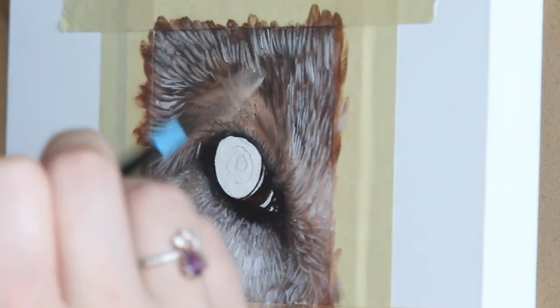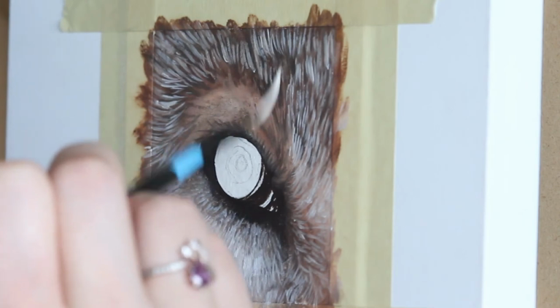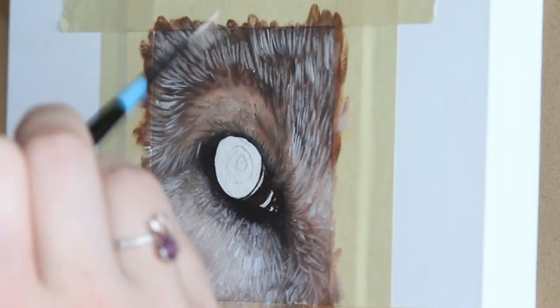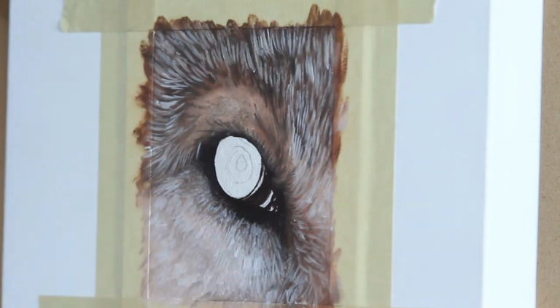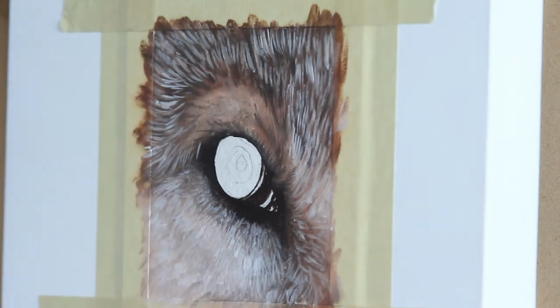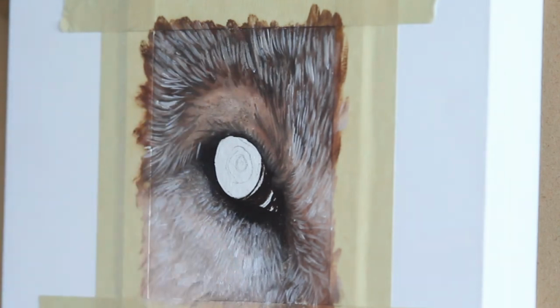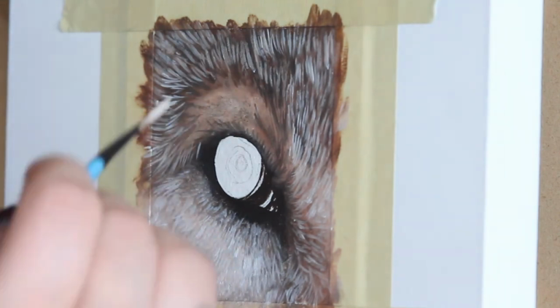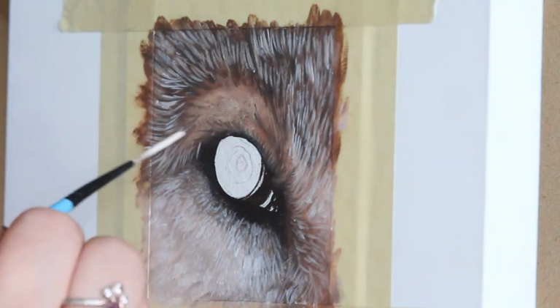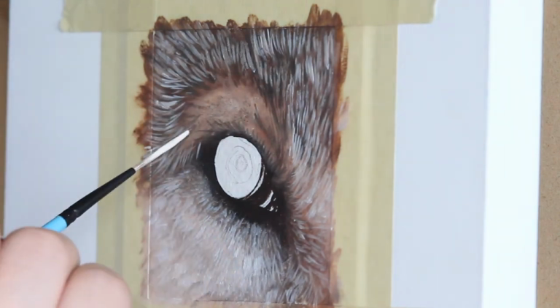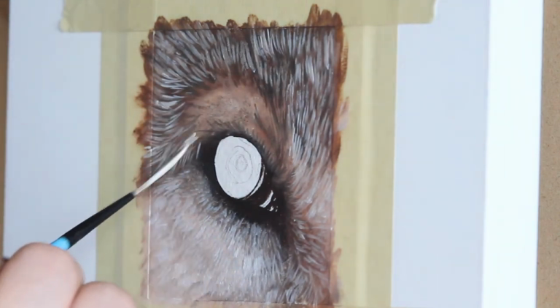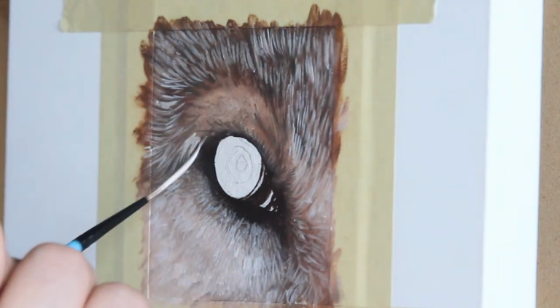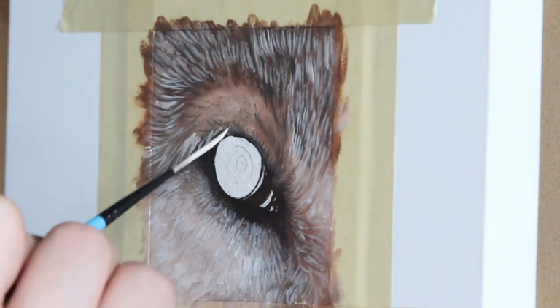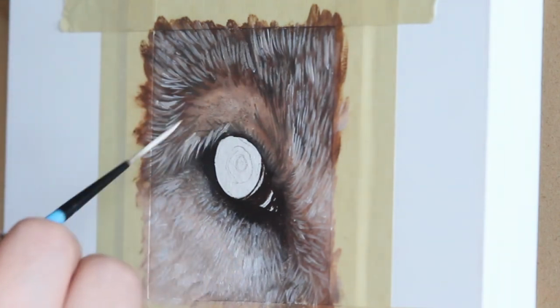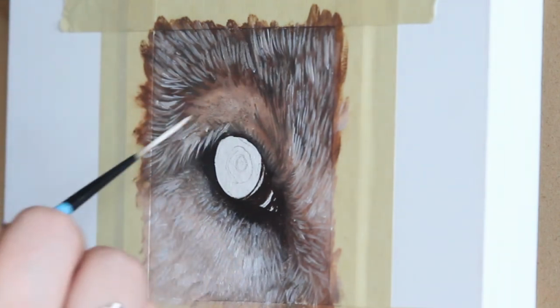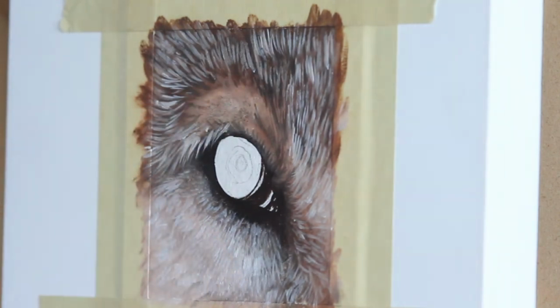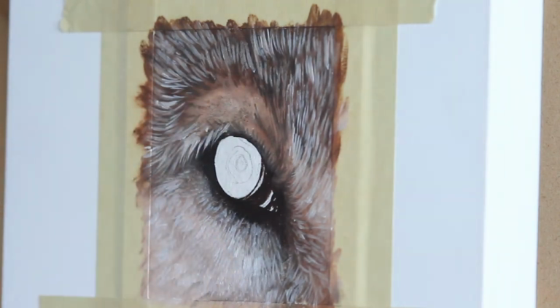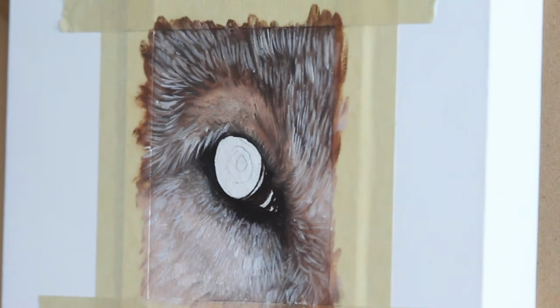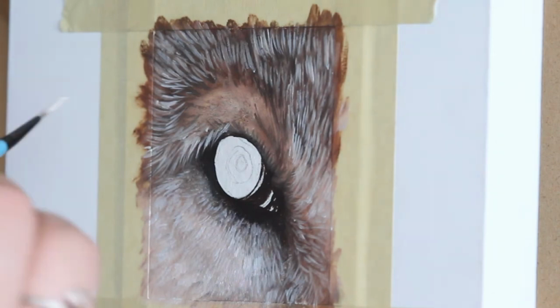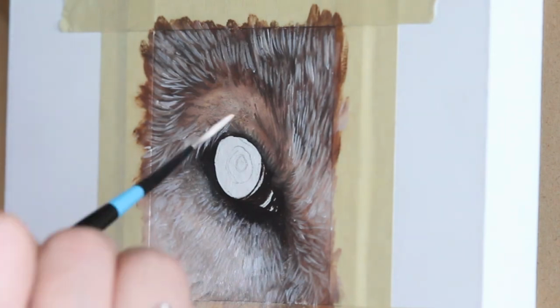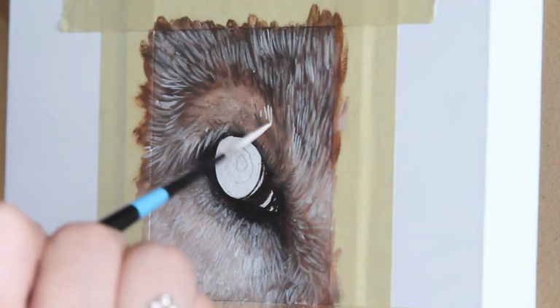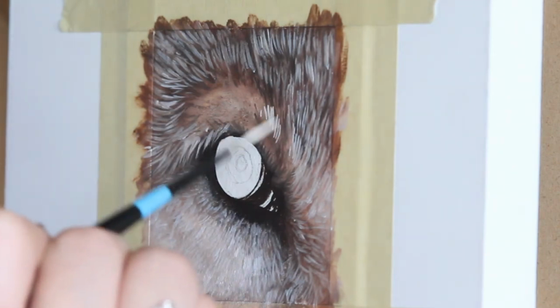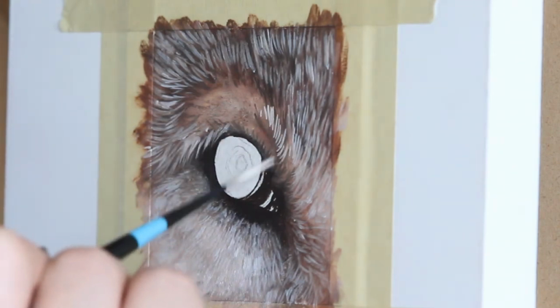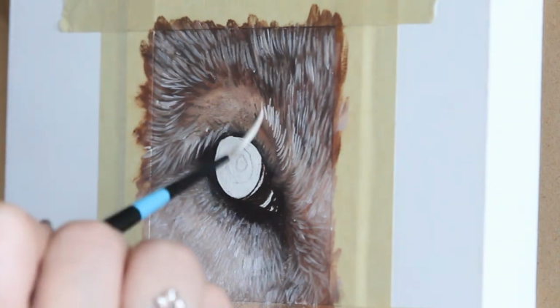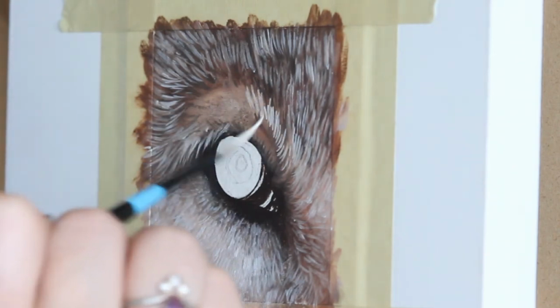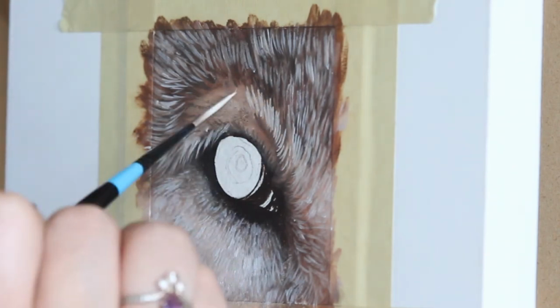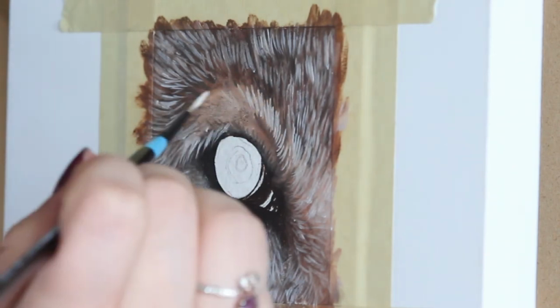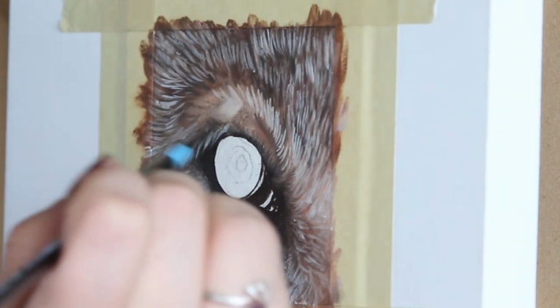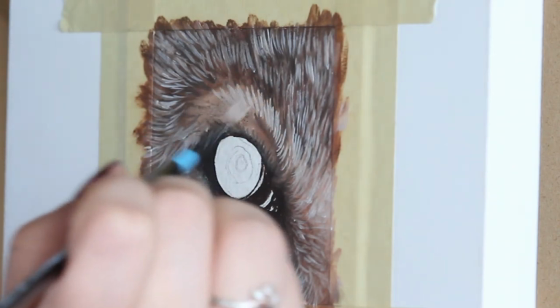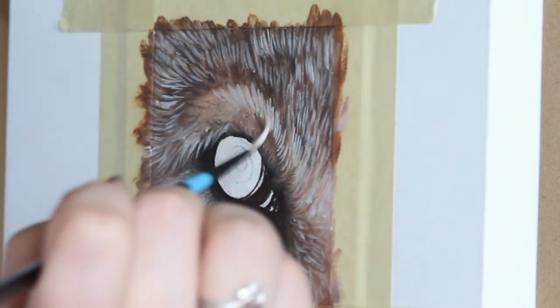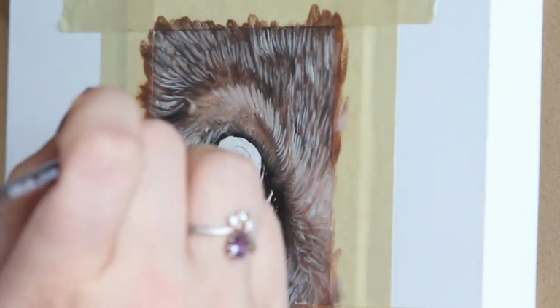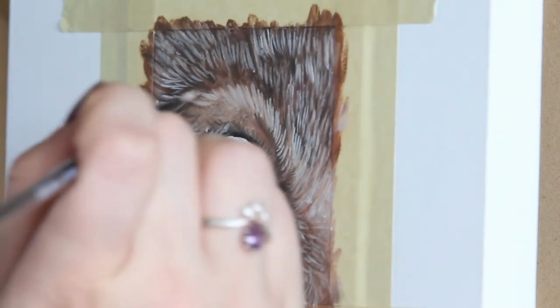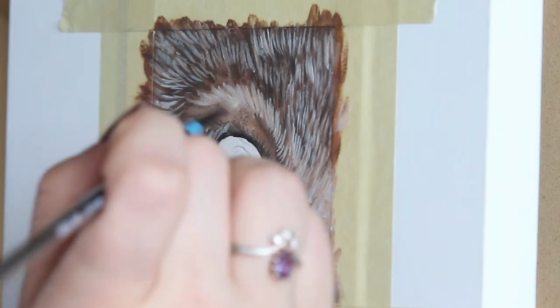Here you can see how important it is to again pay attention to the direction that the fur is flowing — if this were all incorrect it would not look very good — so take a look at those reference photos.